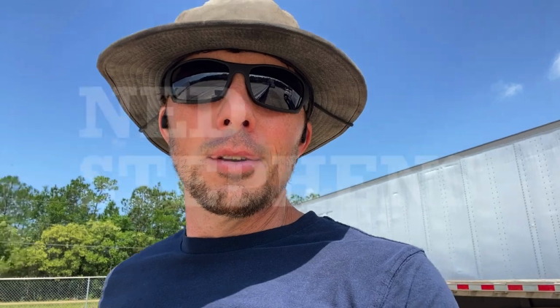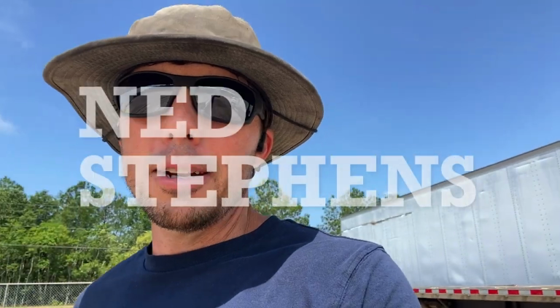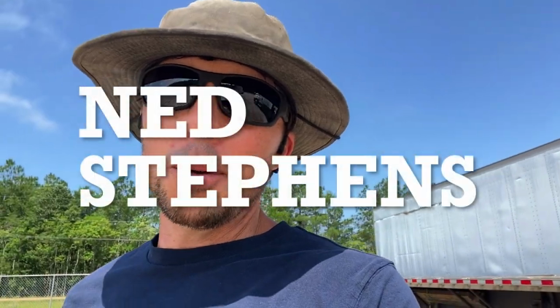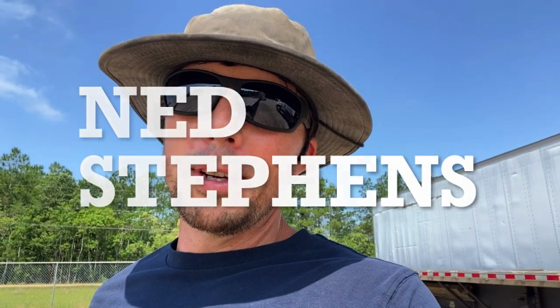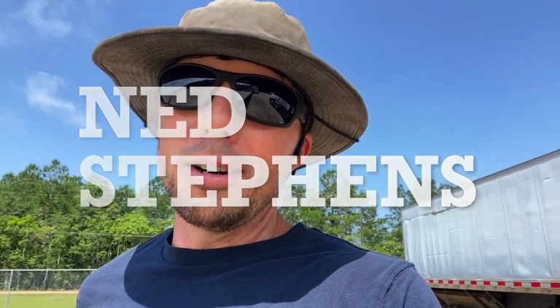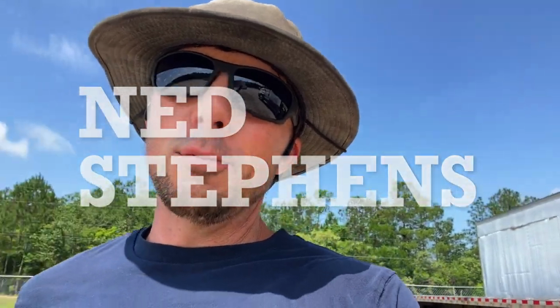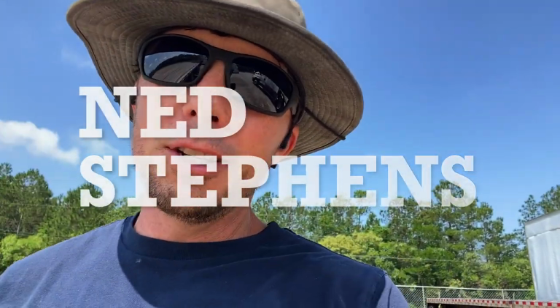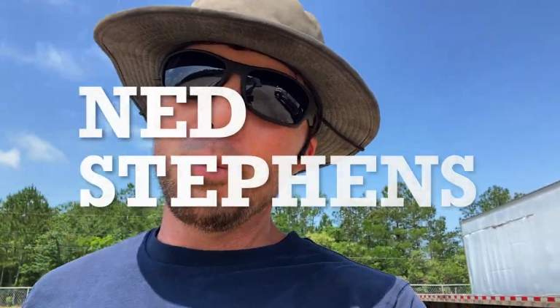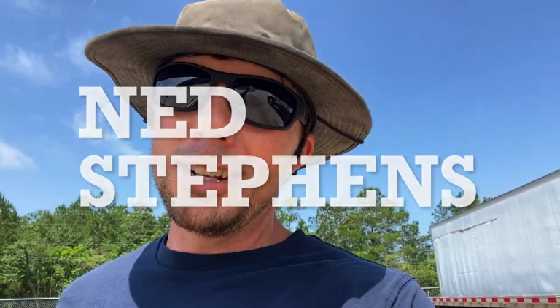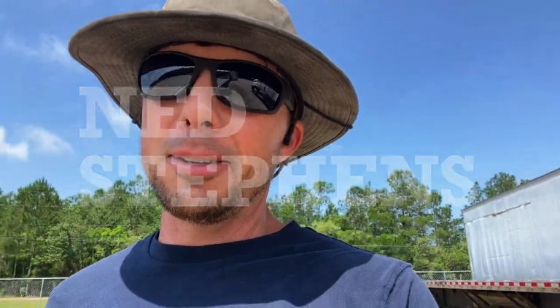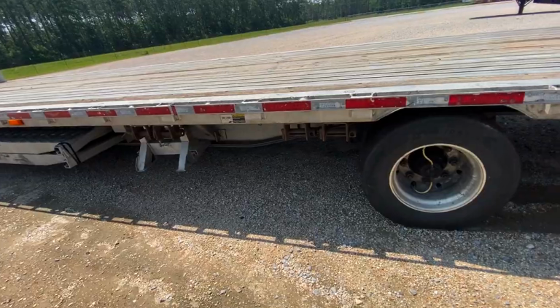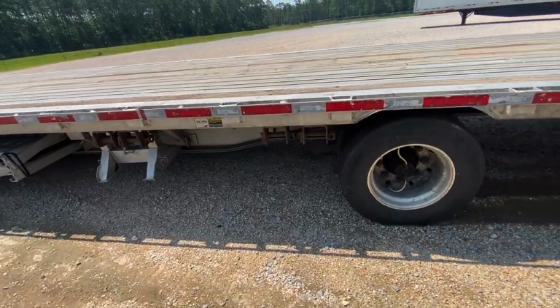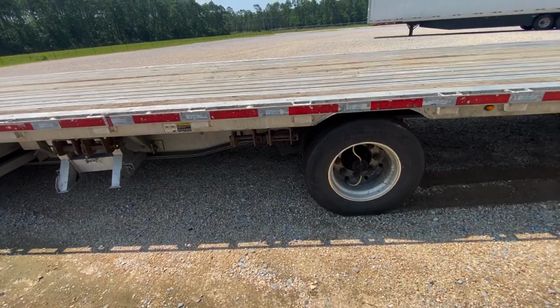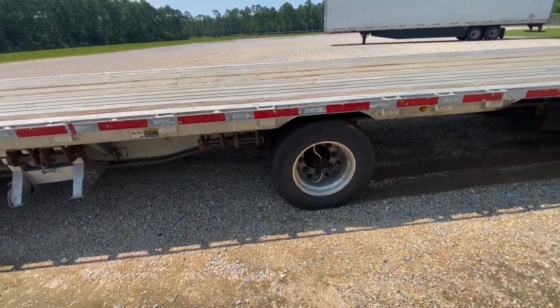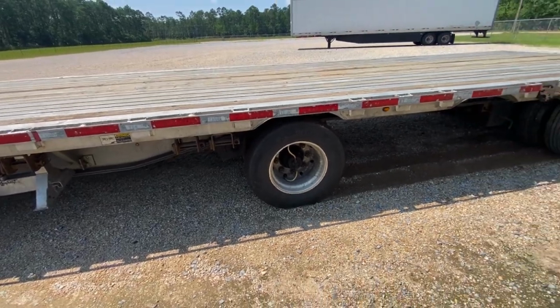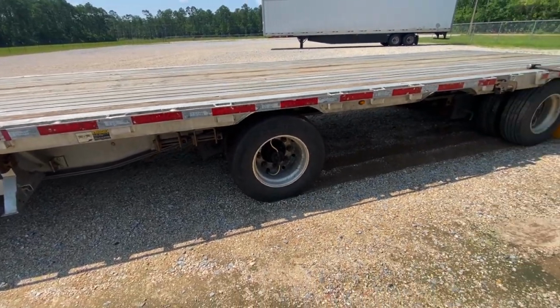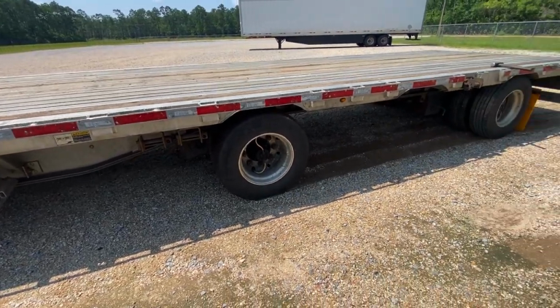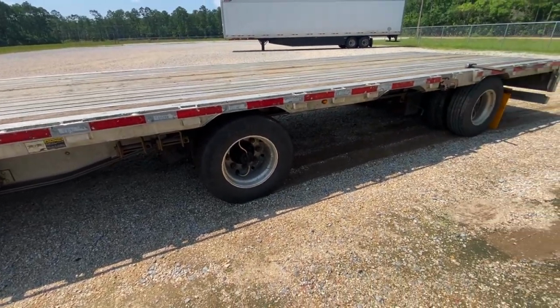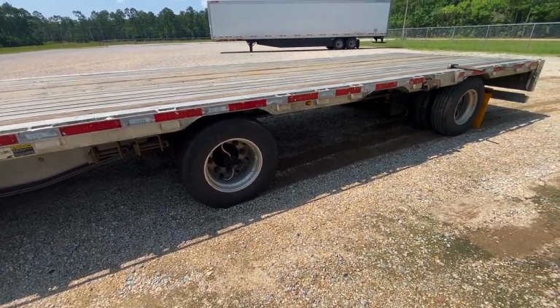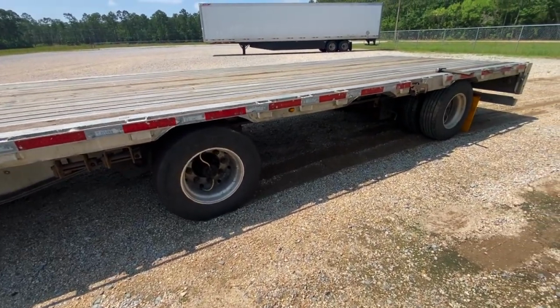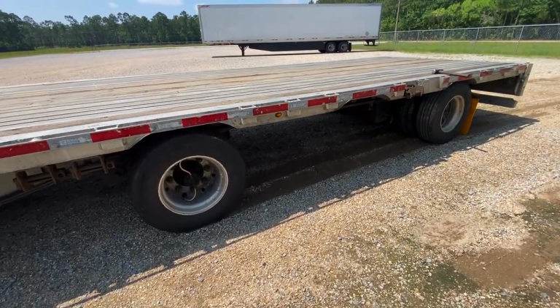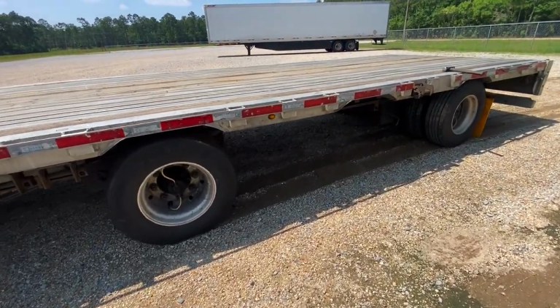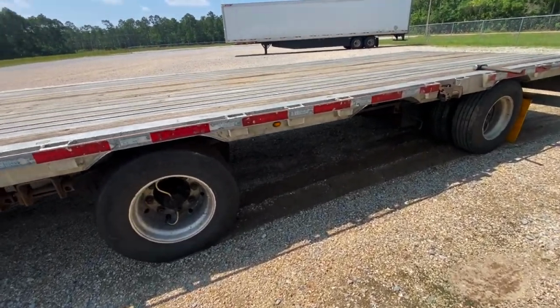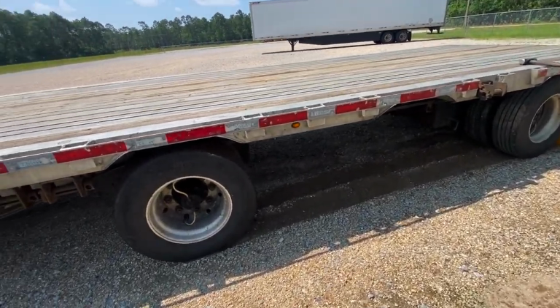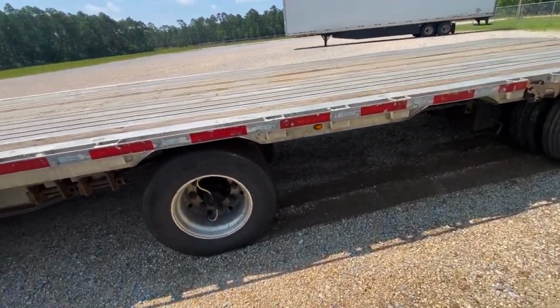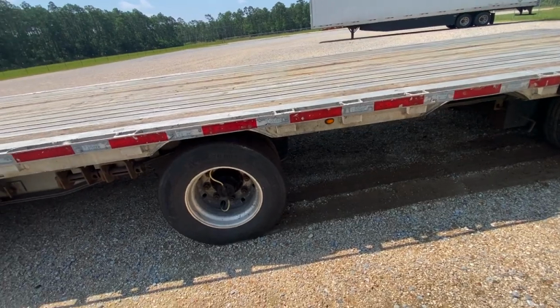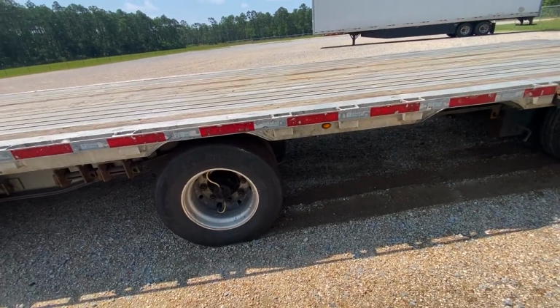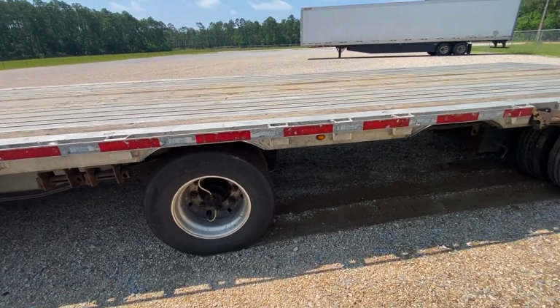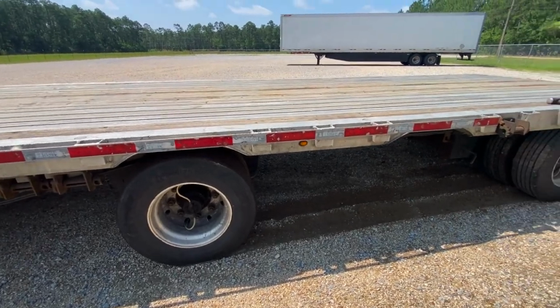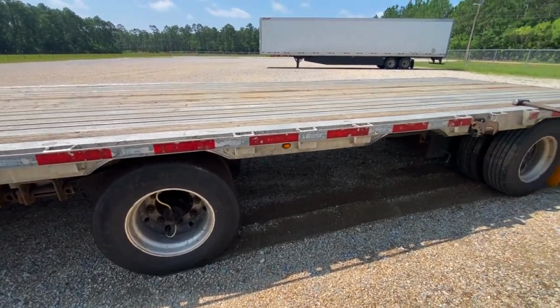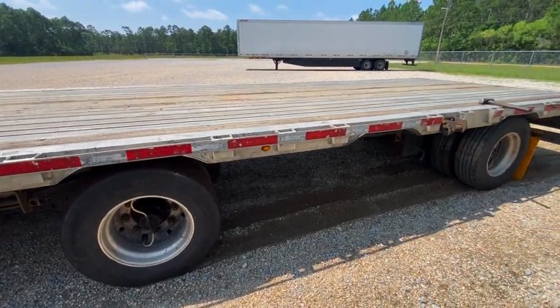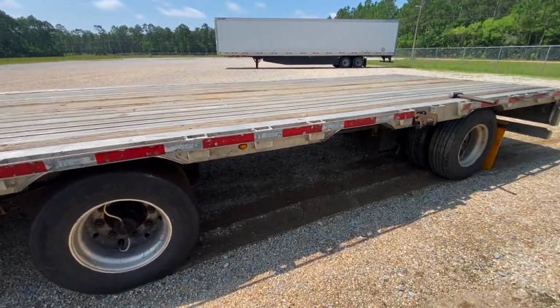I thought I'd make a quick little video on what to do if your brakes lock up. I've got quite a few trucks here in long-term storage, and one of the things I do is start them up once in a while and kind of move them around.